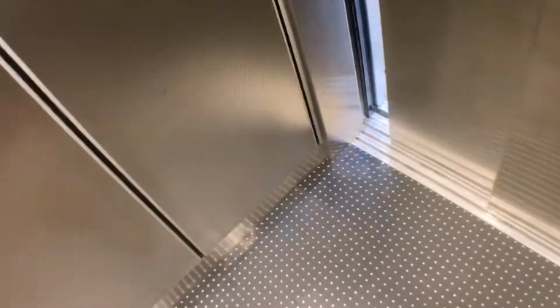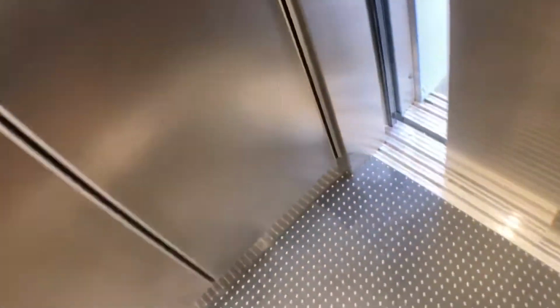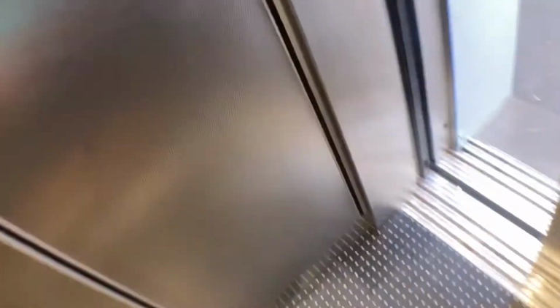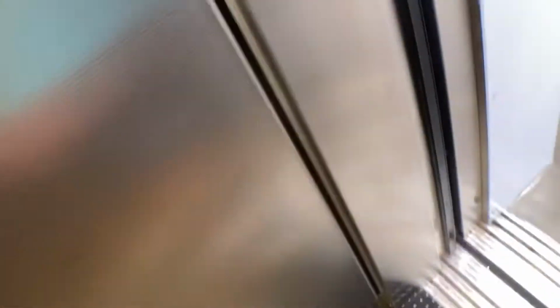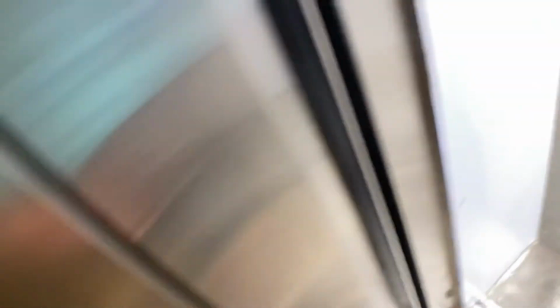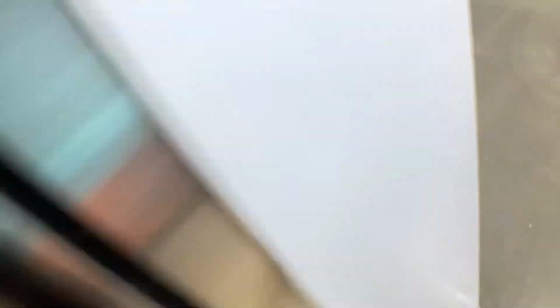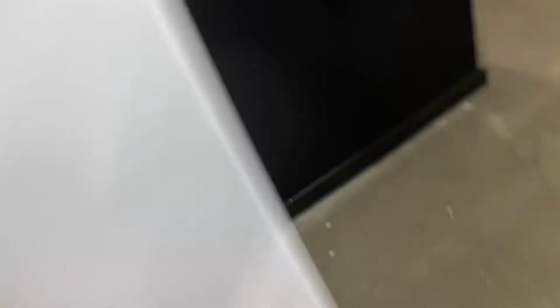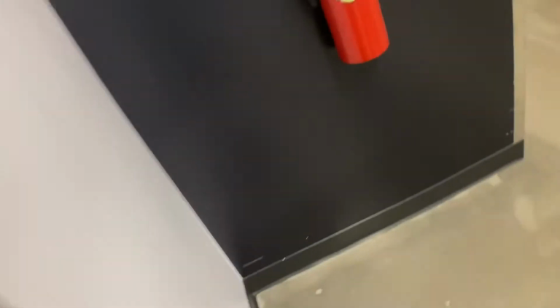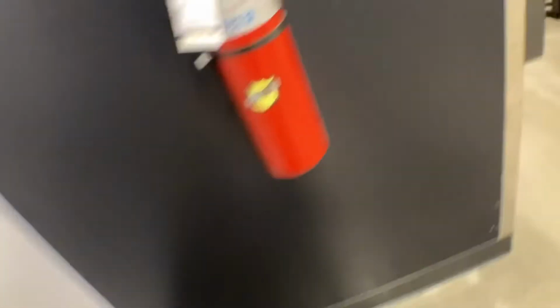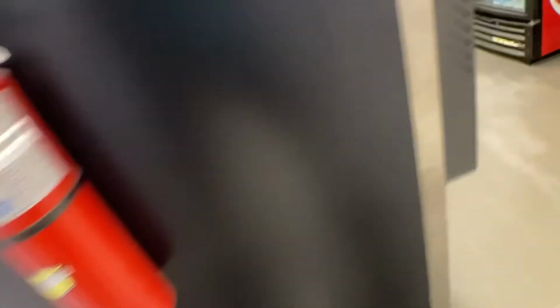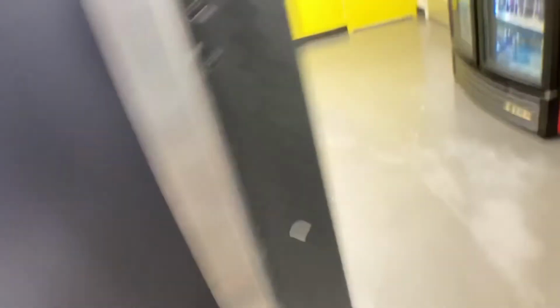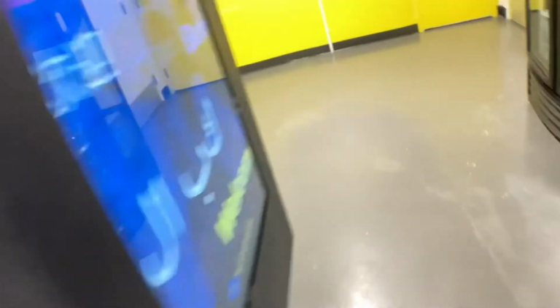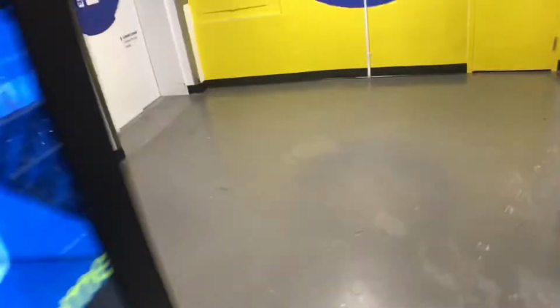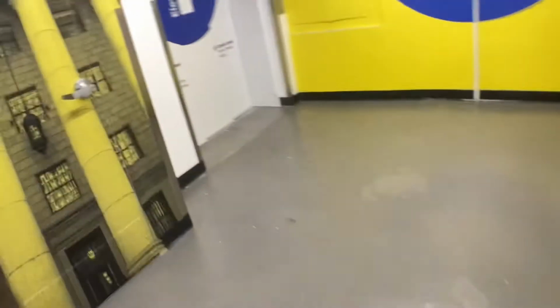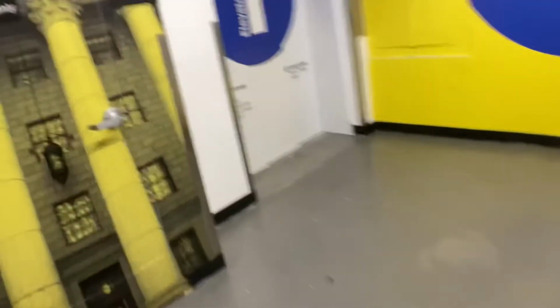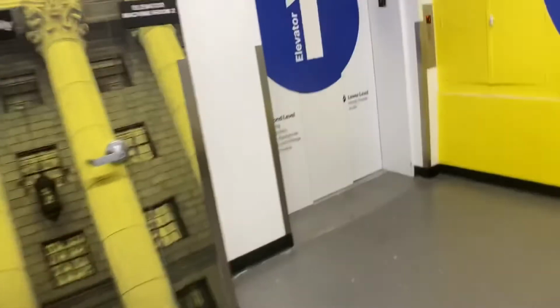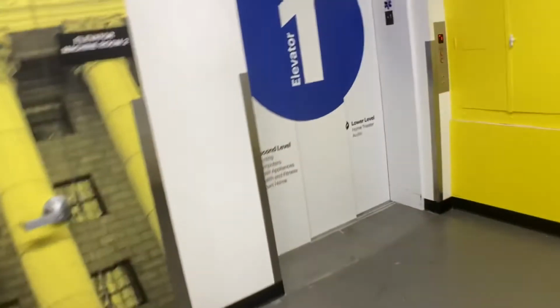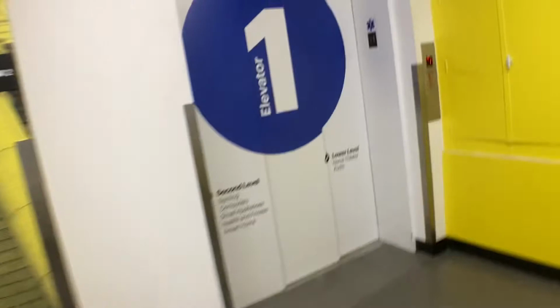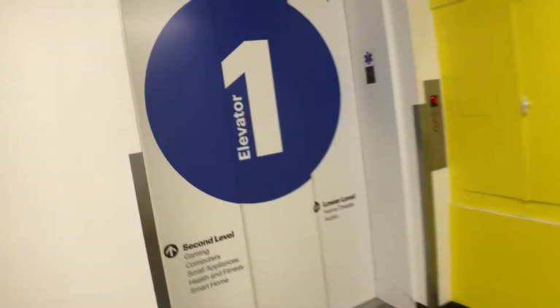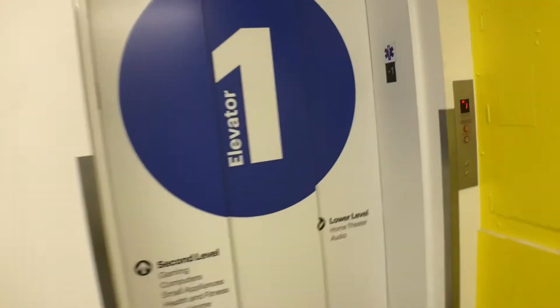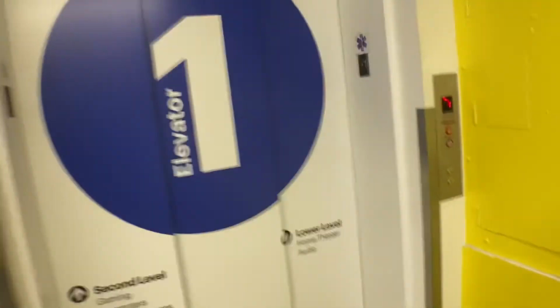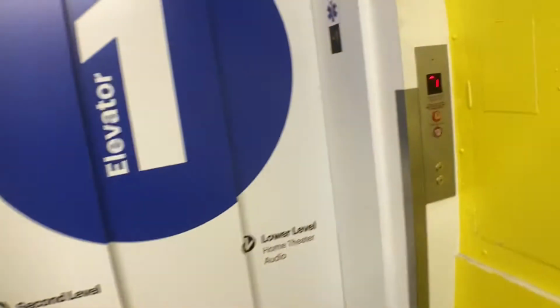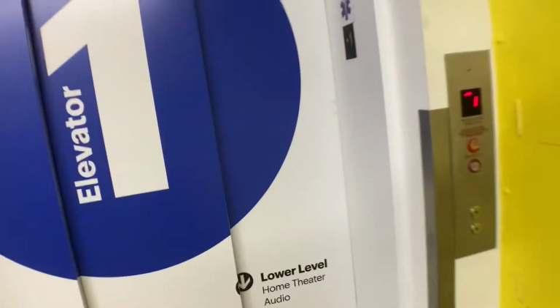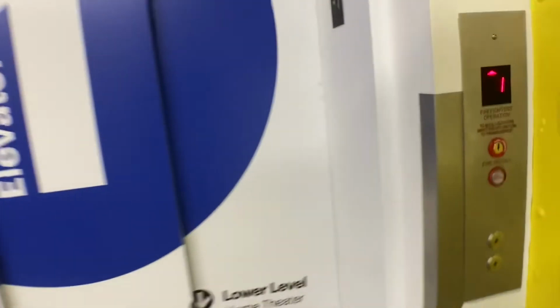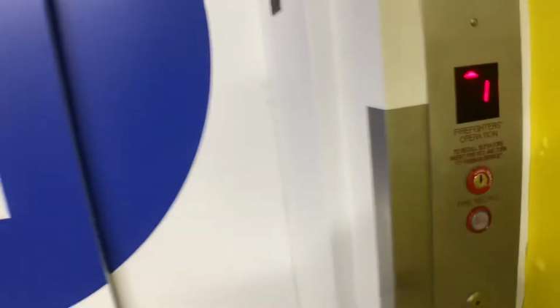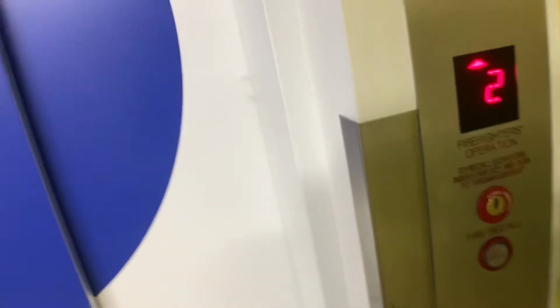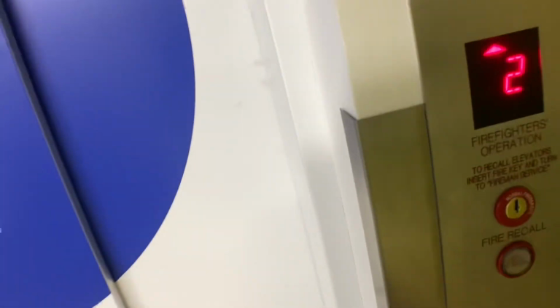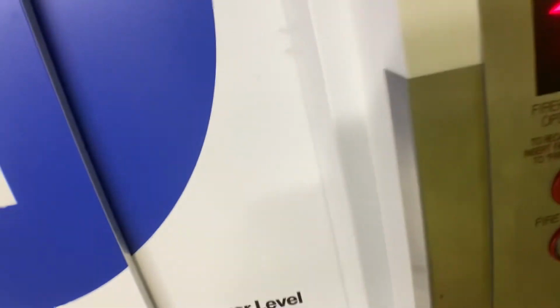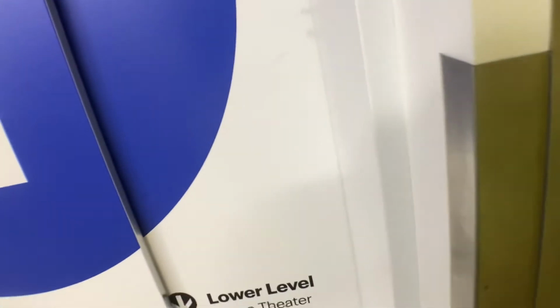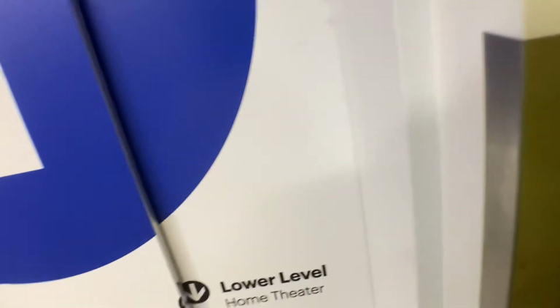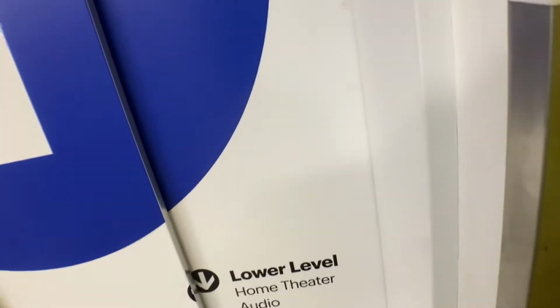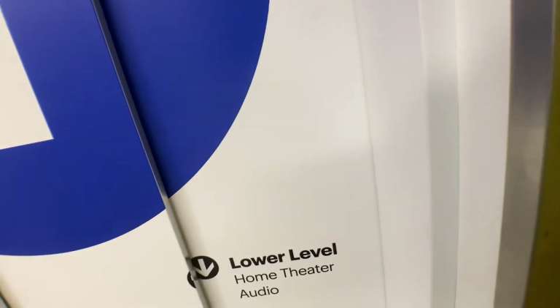So now to get to the lower level, you have to take this elevator. Only this one goes to the lower level.